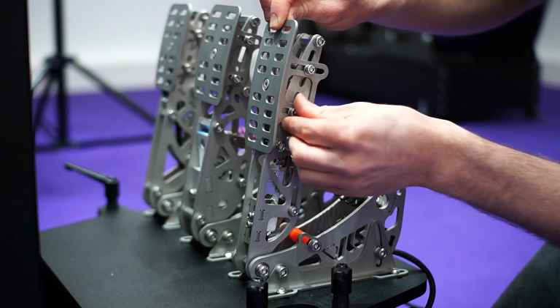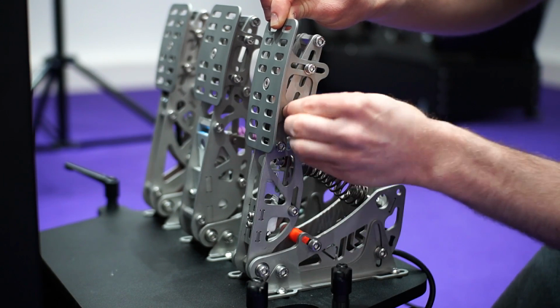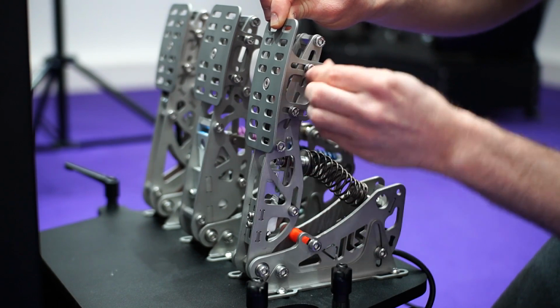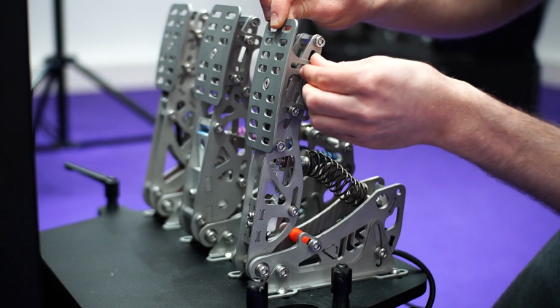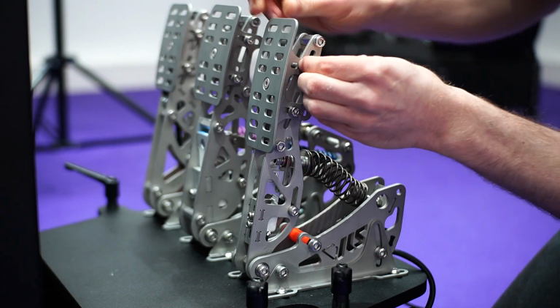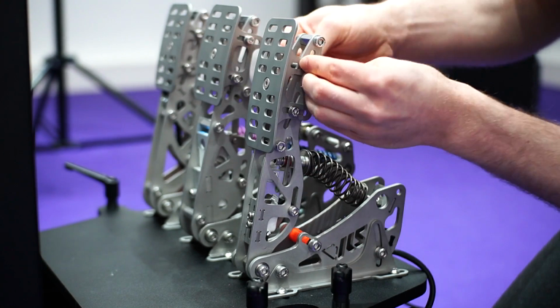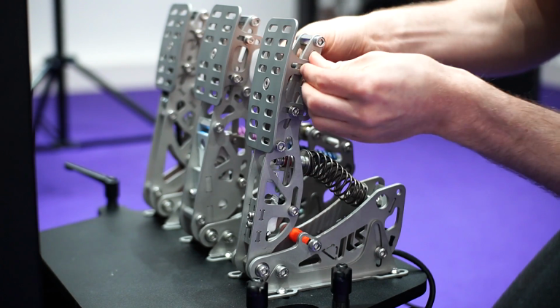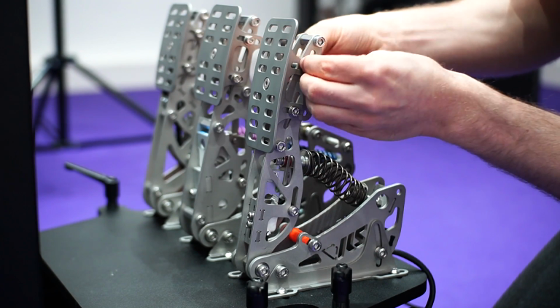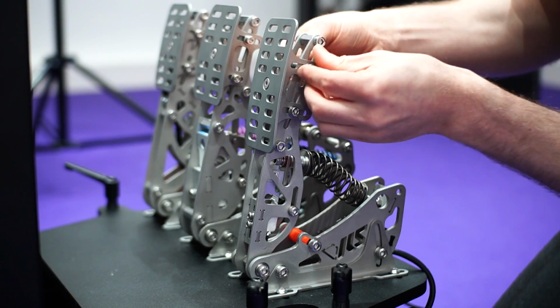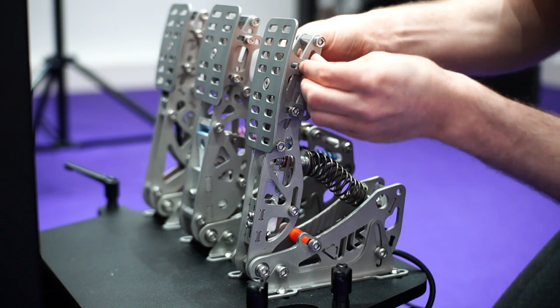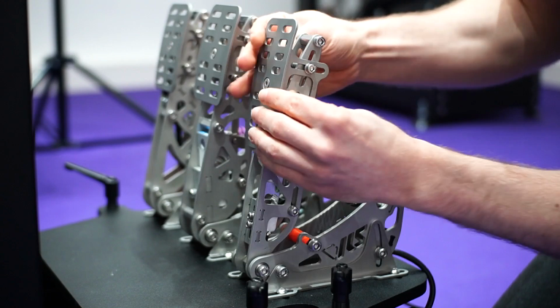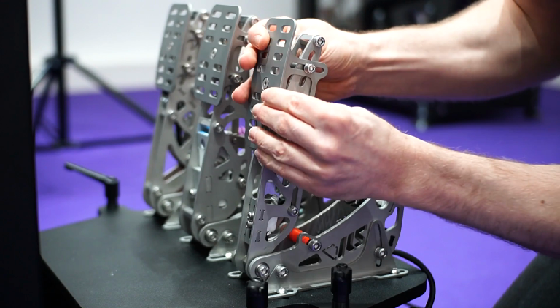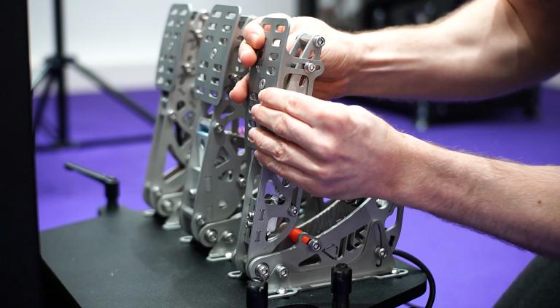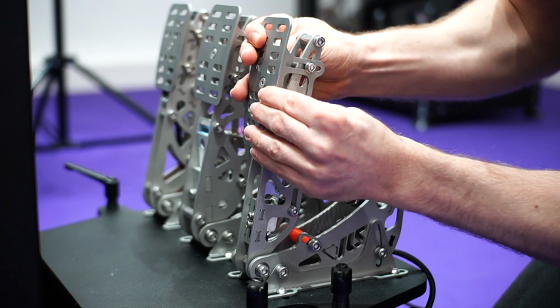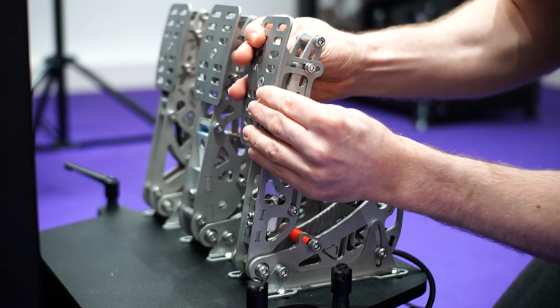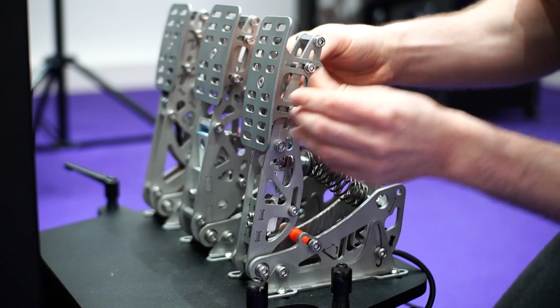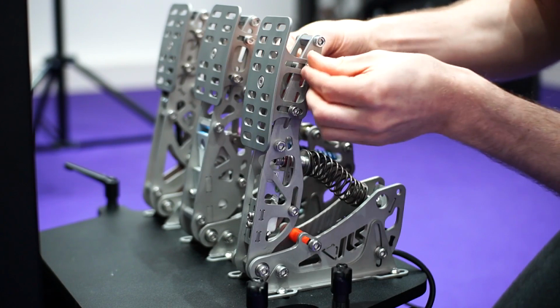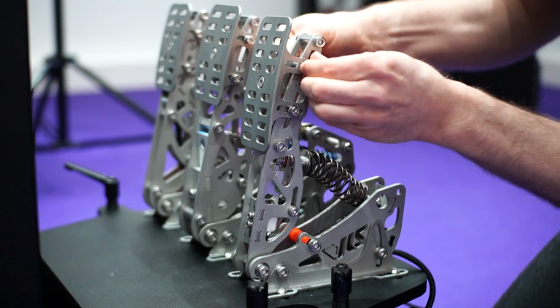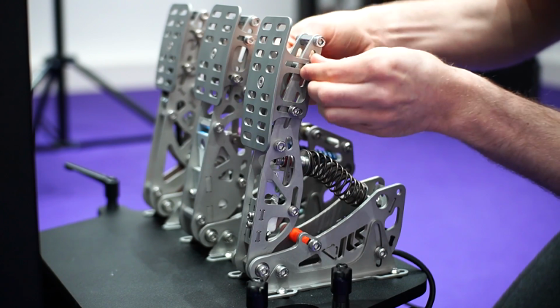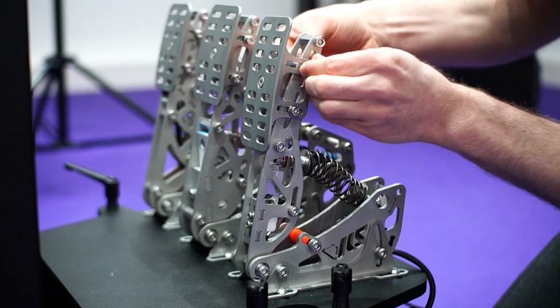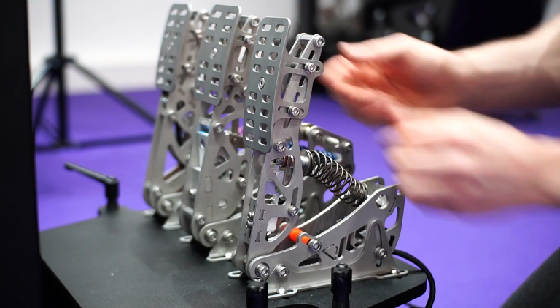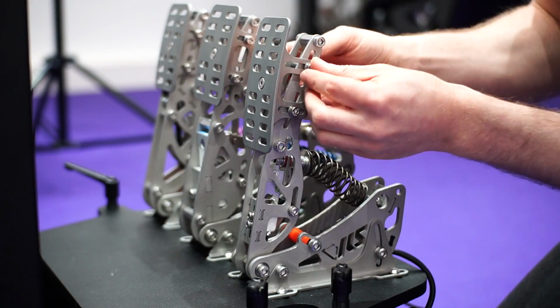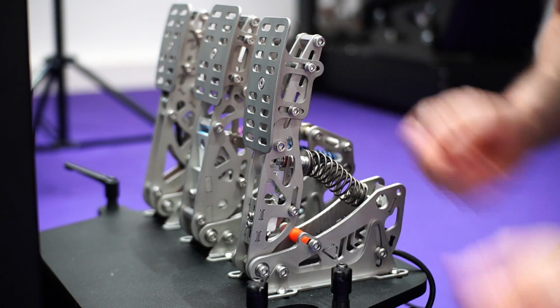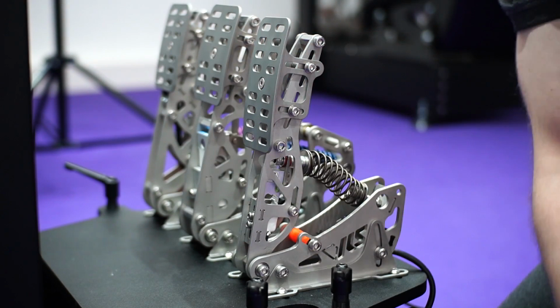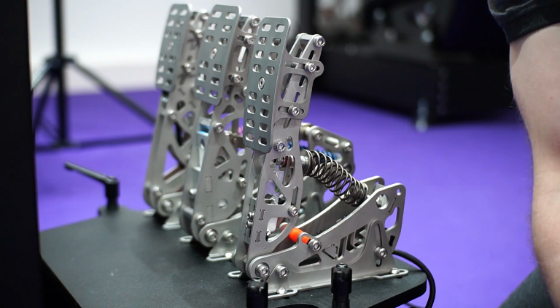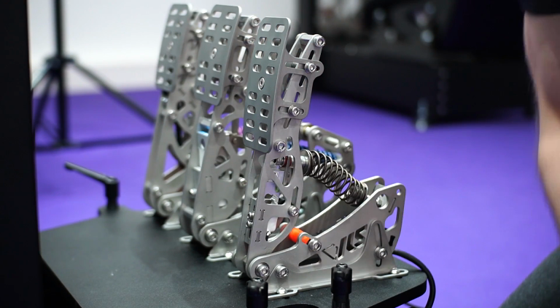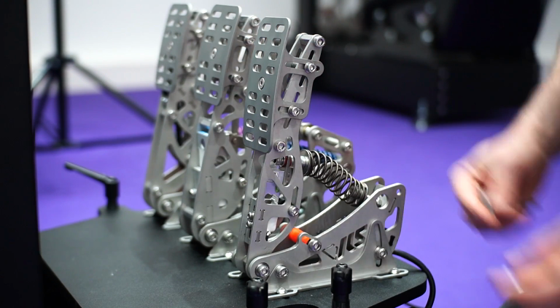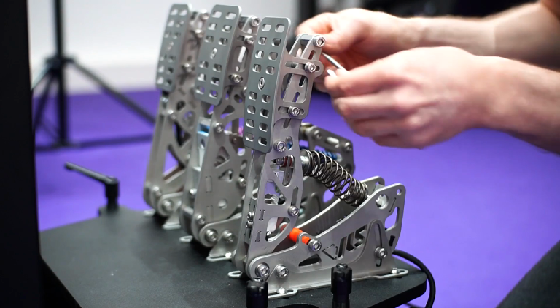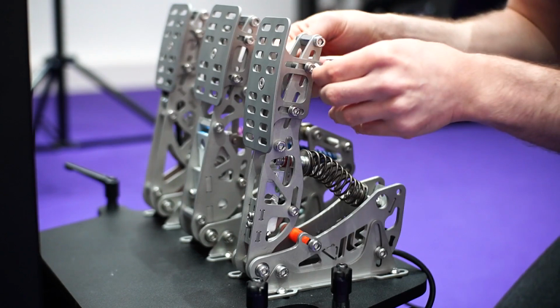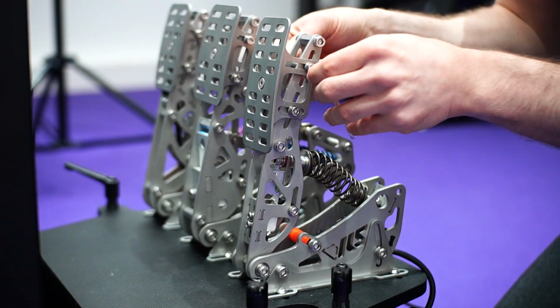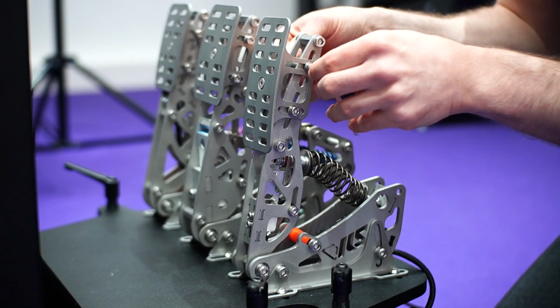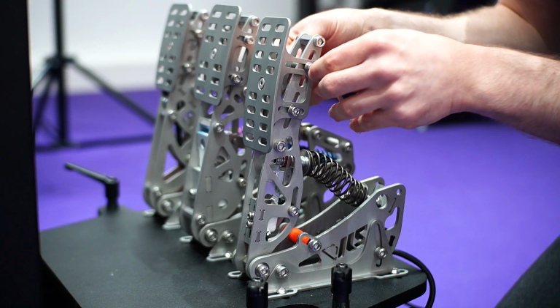When you're happy, just hand tighten them. And then when you want to fully tighten them, you can use your Allen keys once again.